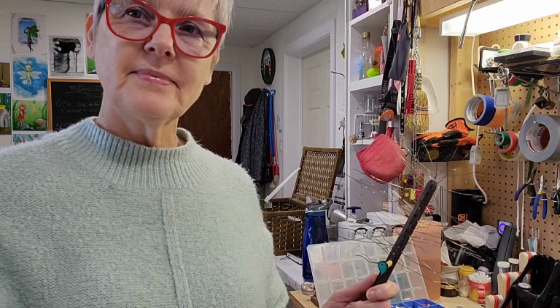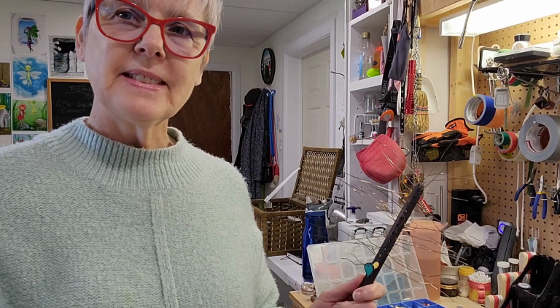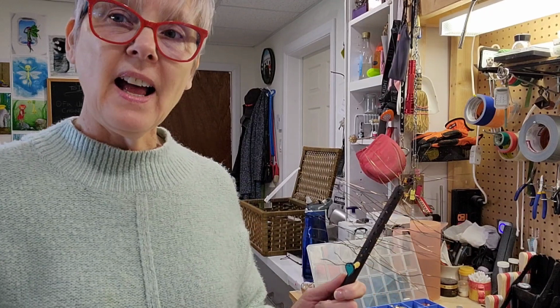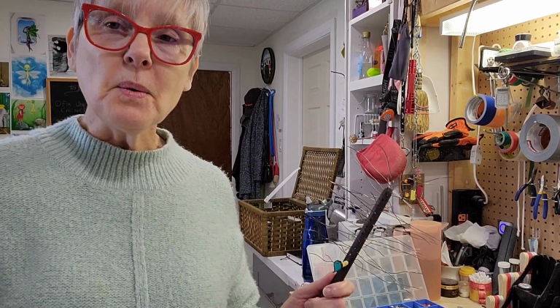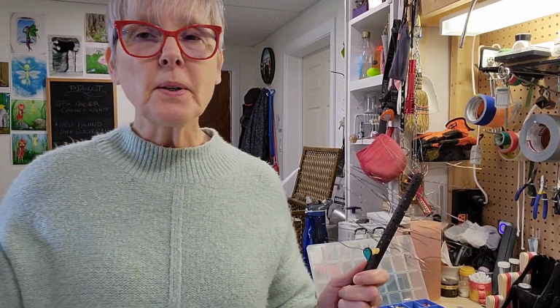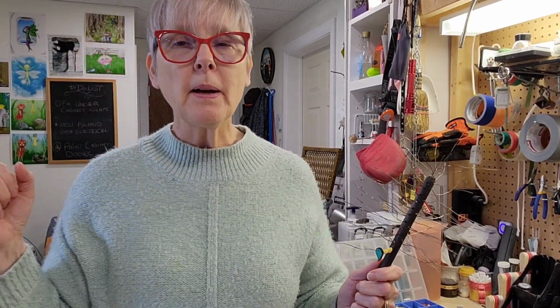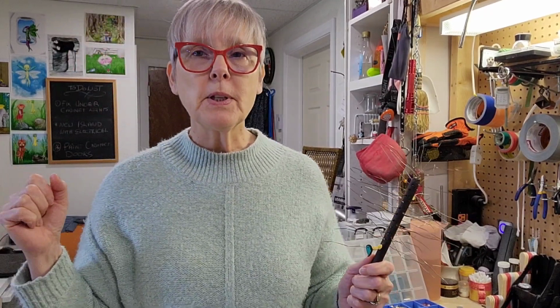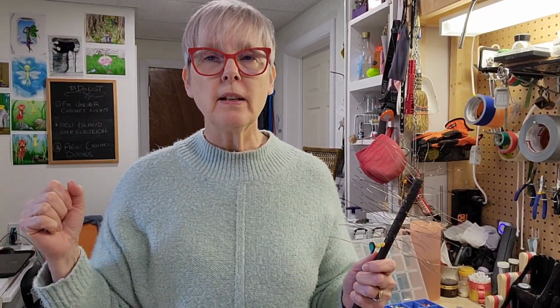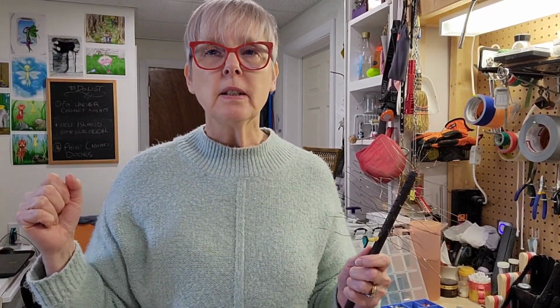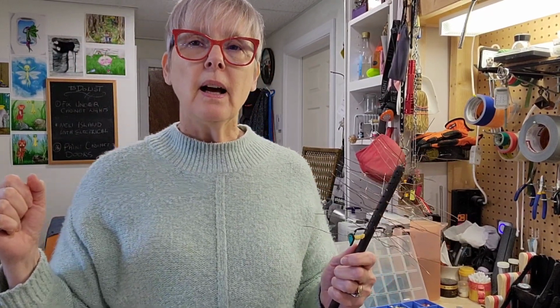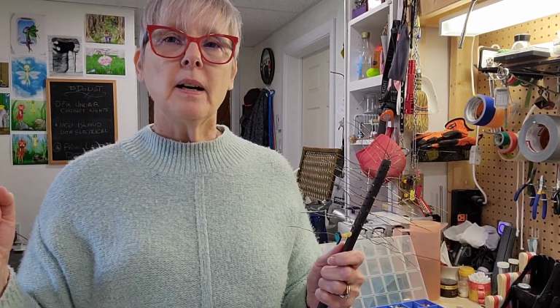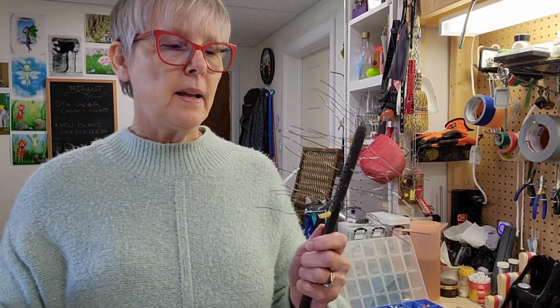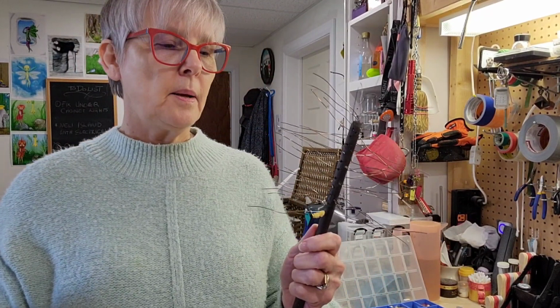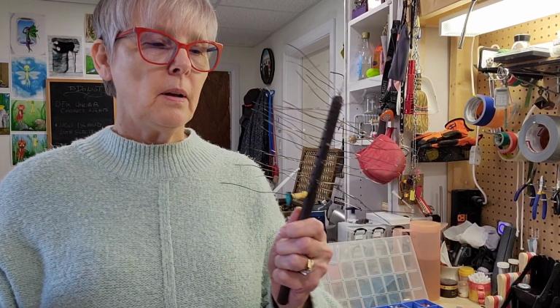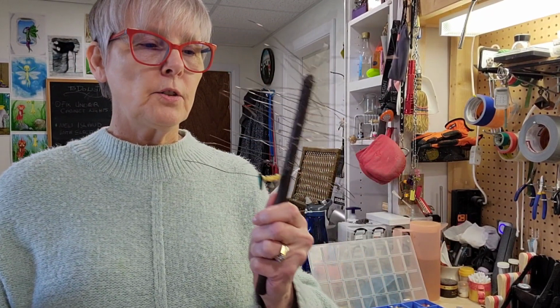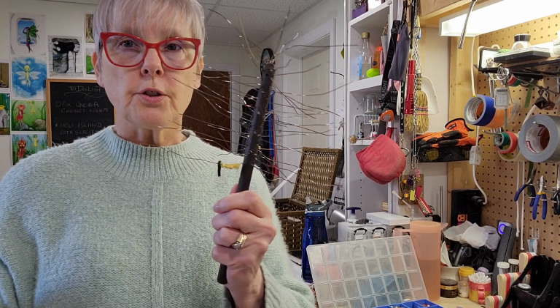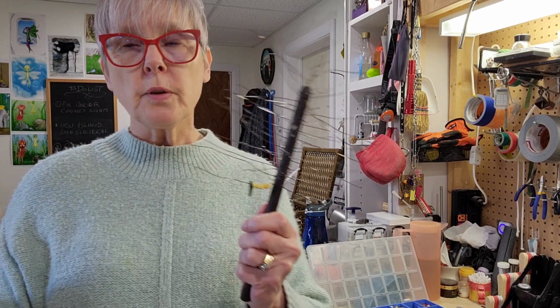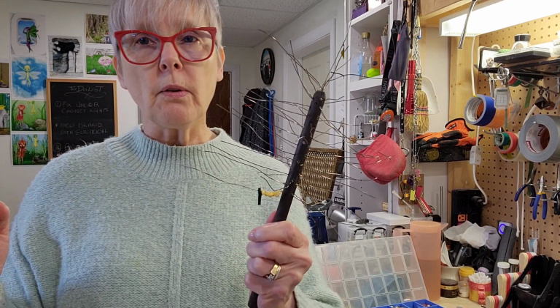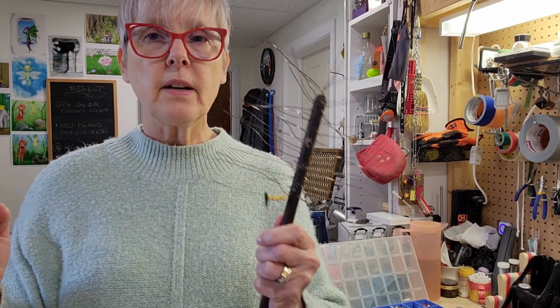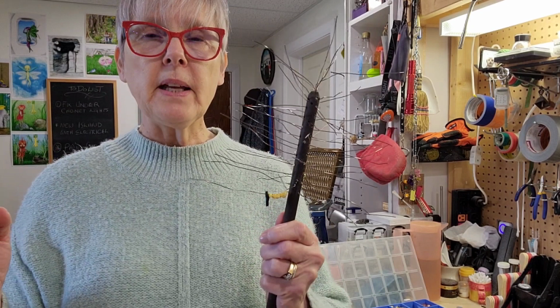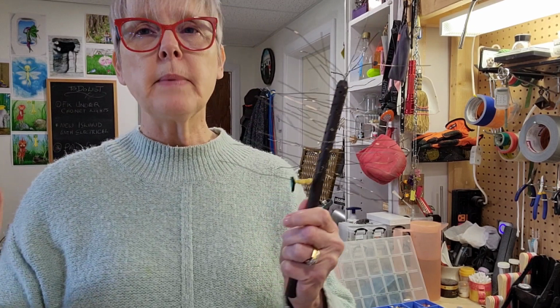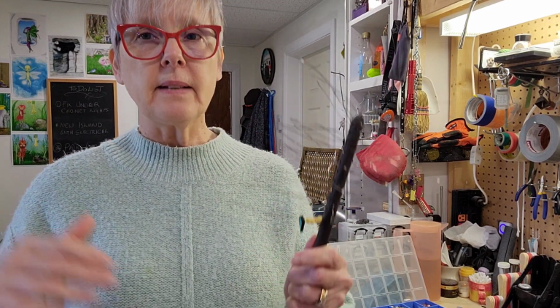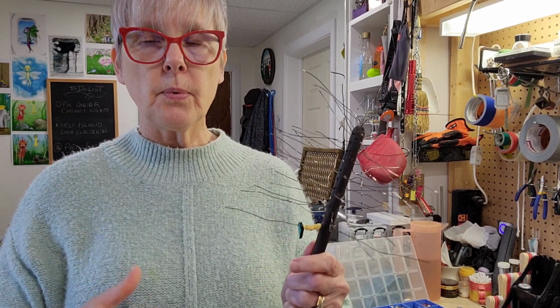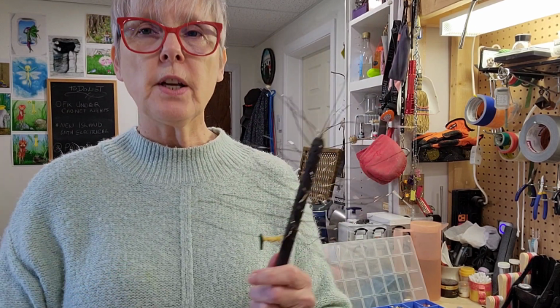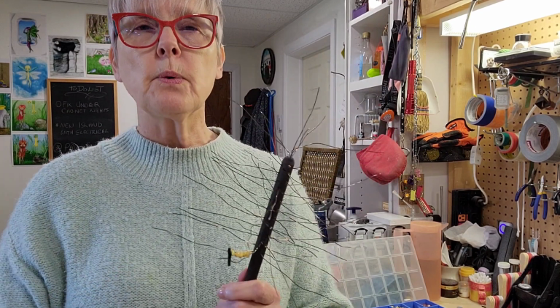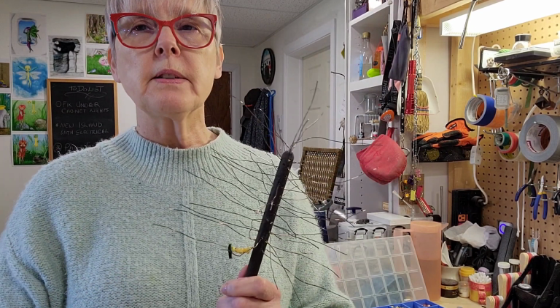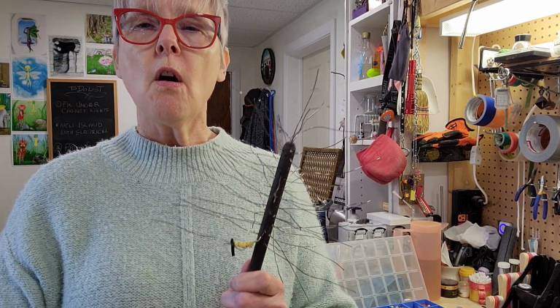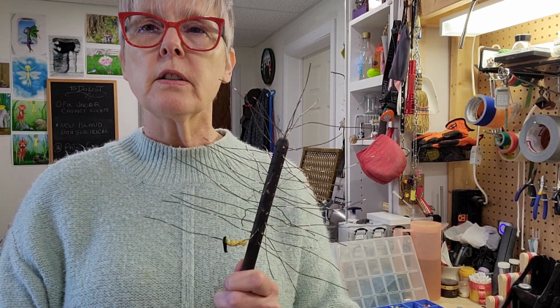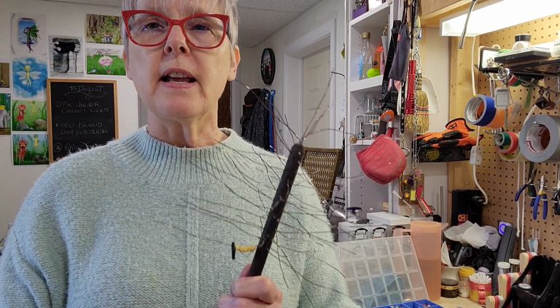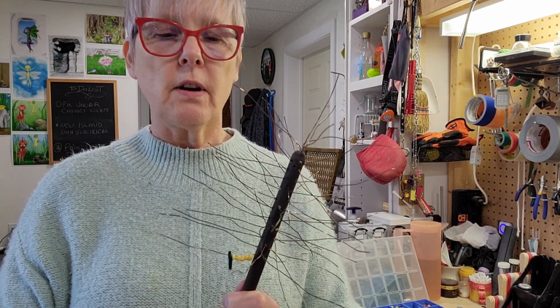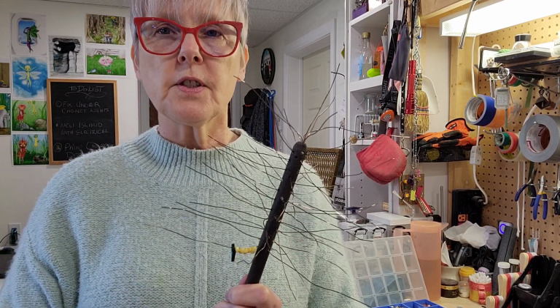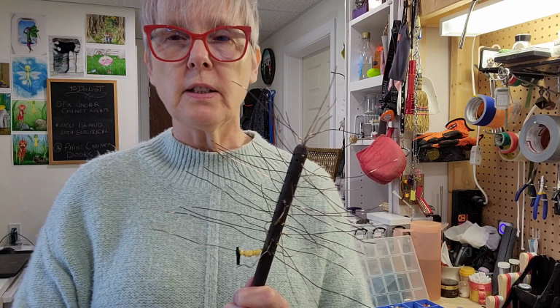Hi! Welcome back to my channel. I am going to show you the progress that I've made on my second project for this arts and crafts challenge.